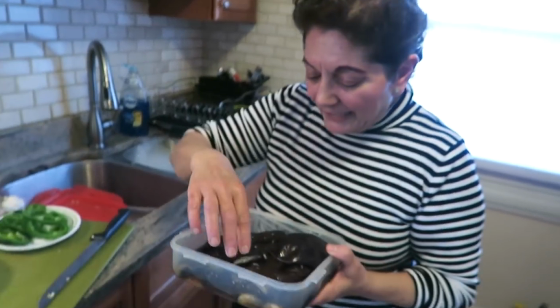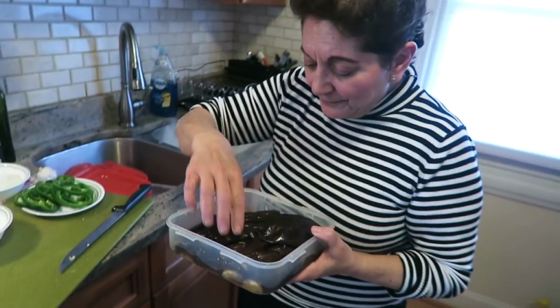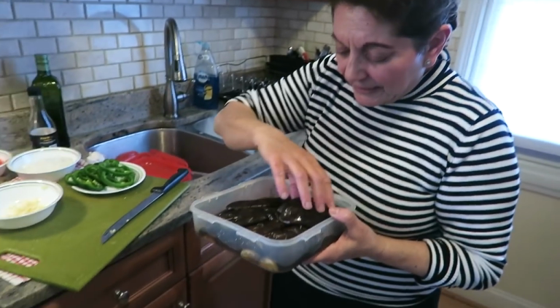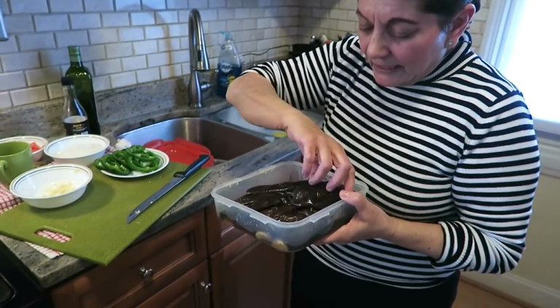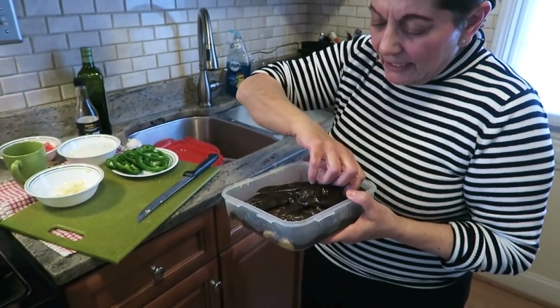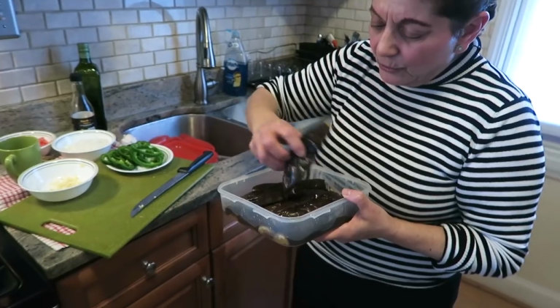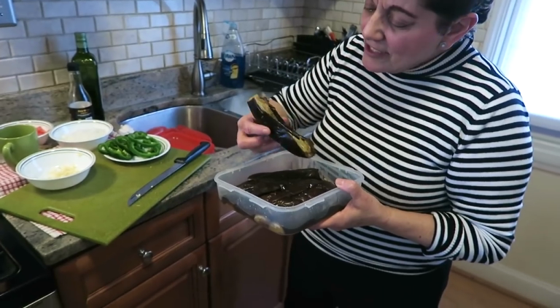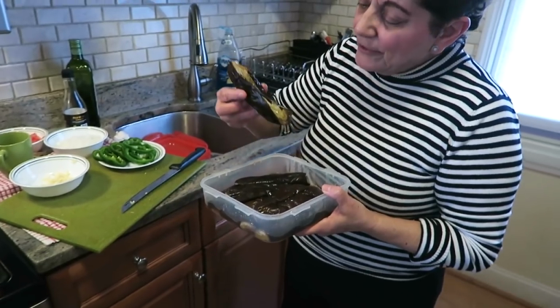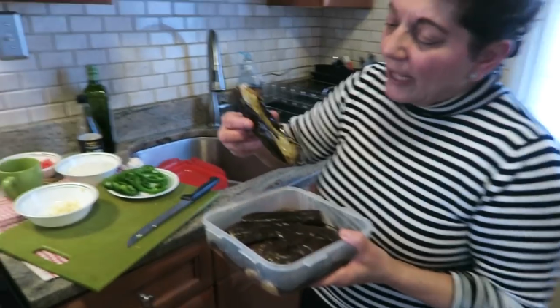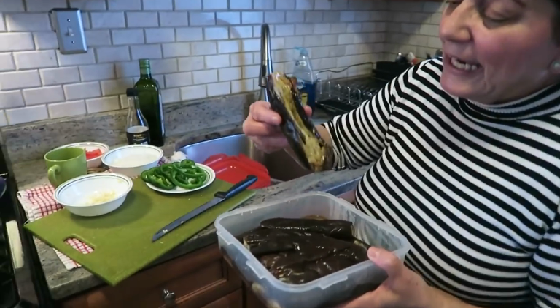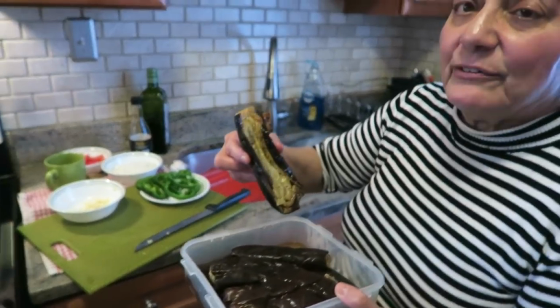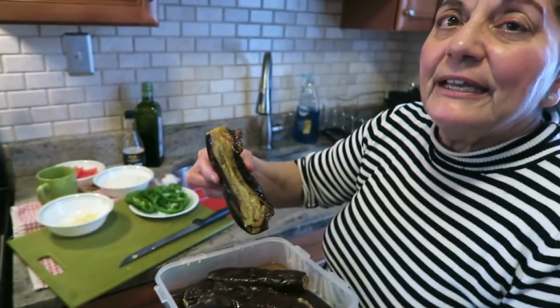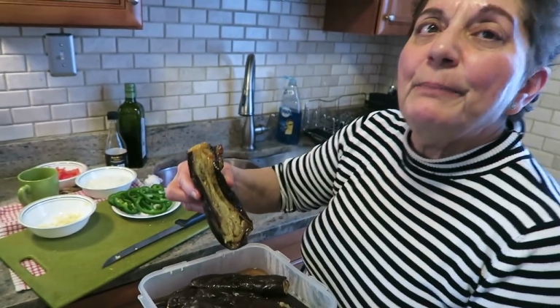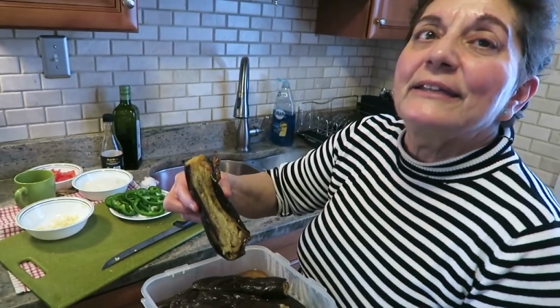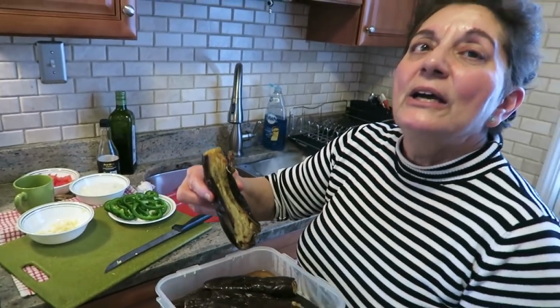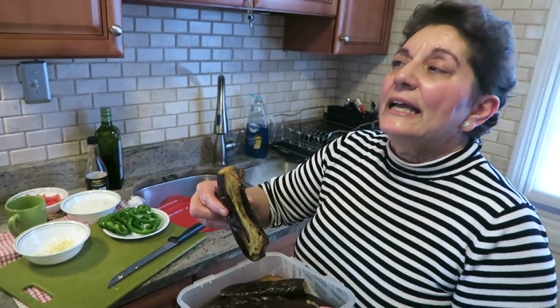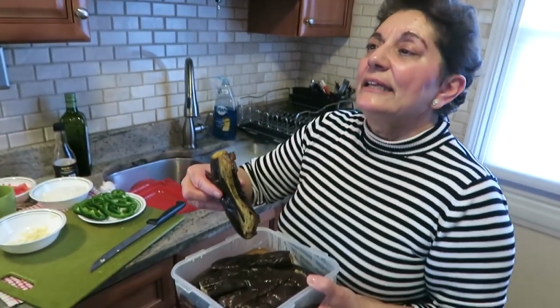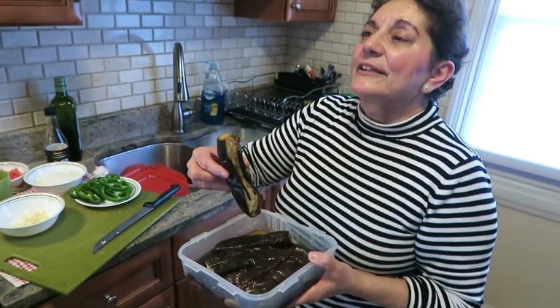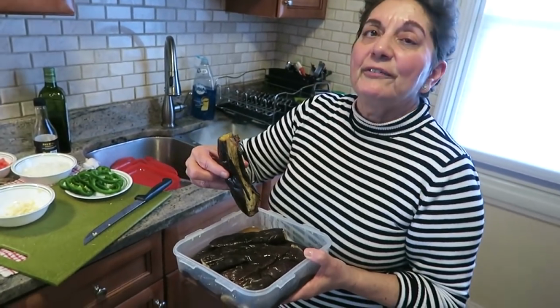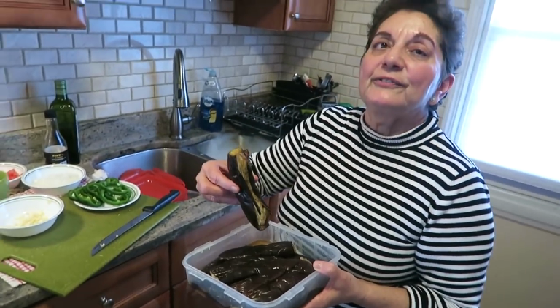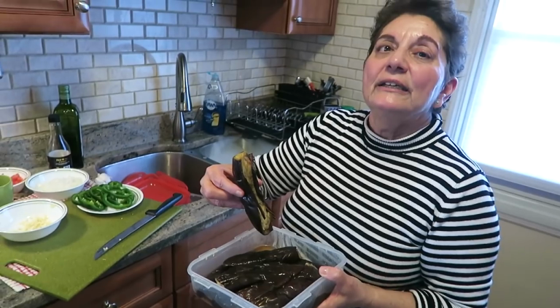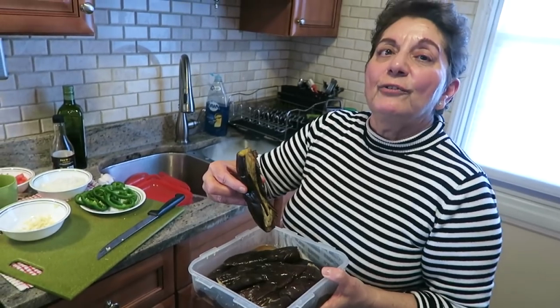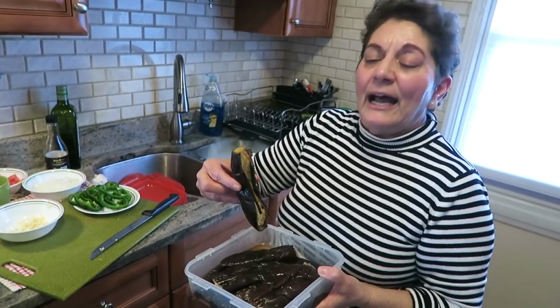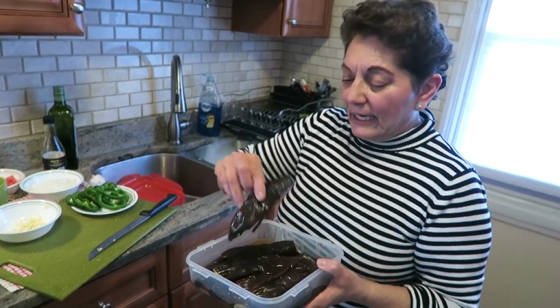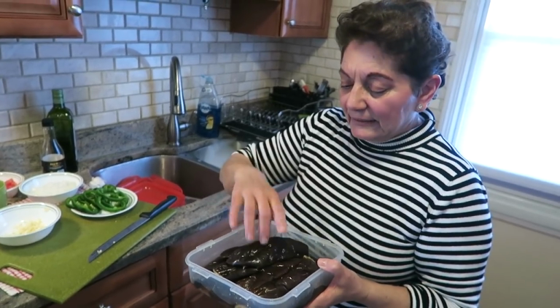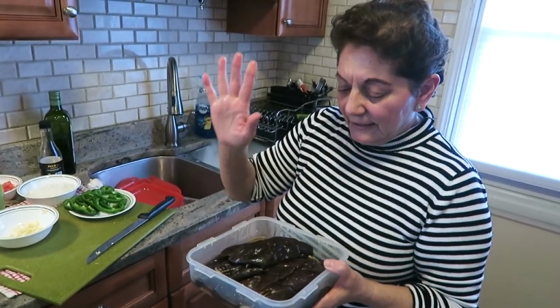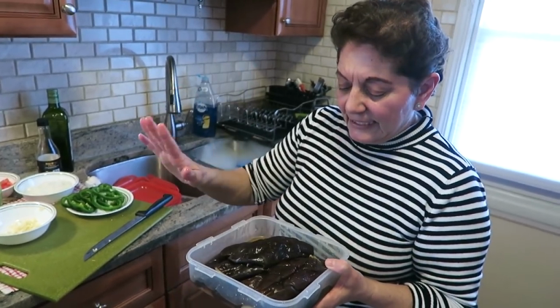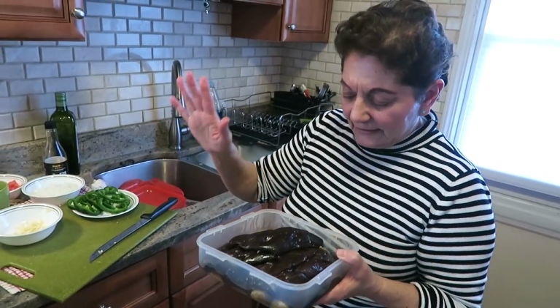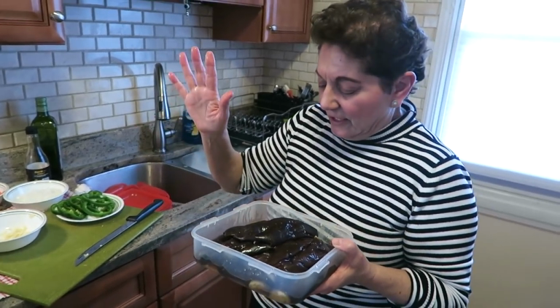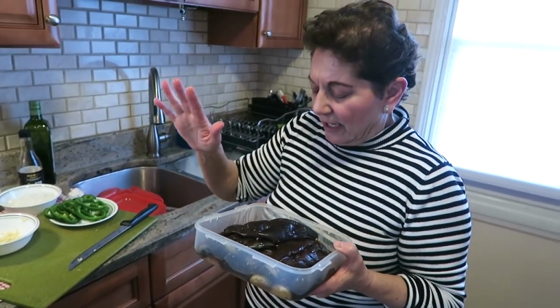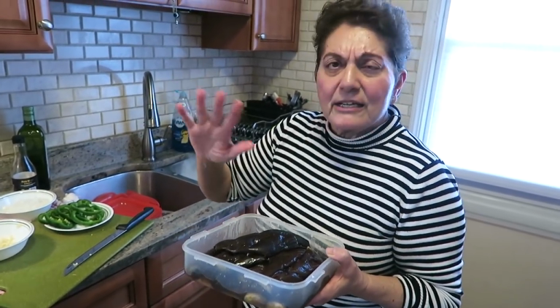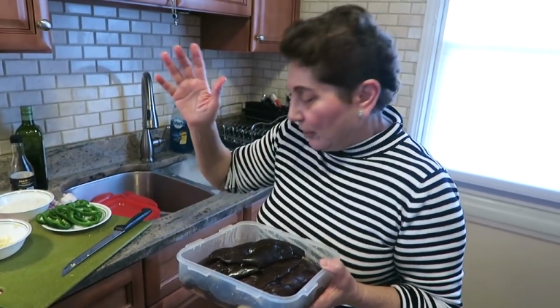So what you do with your eggplant — you wash them, cut them in half, and you bake them at 350 for an hour until they get soft.